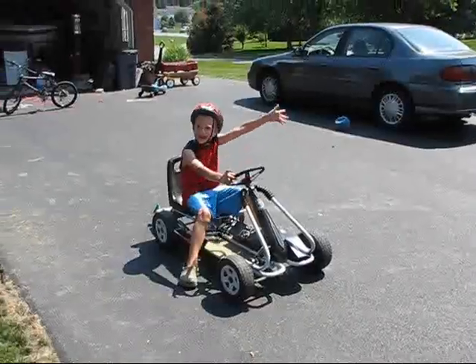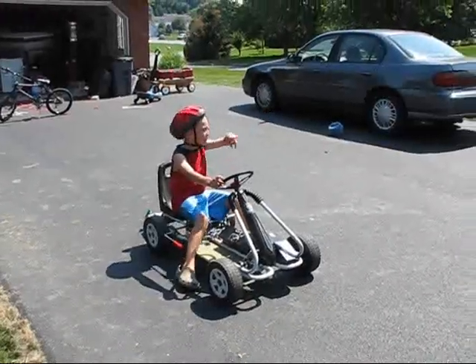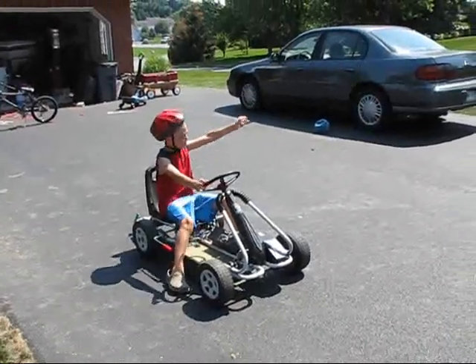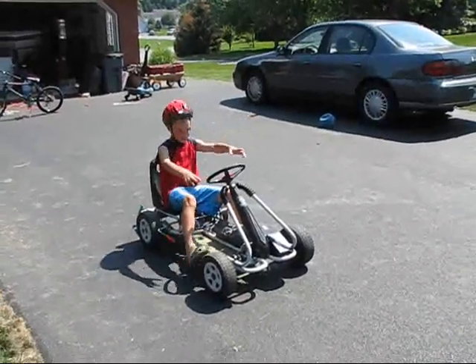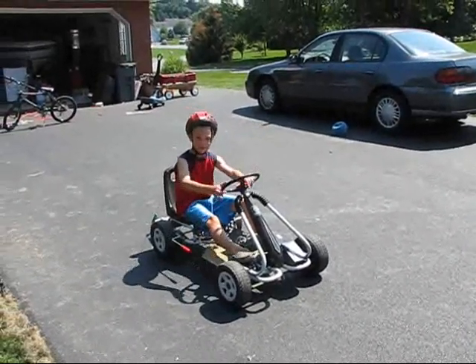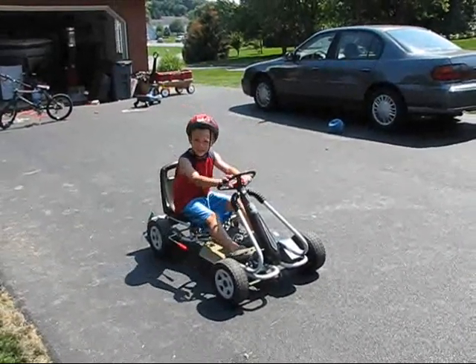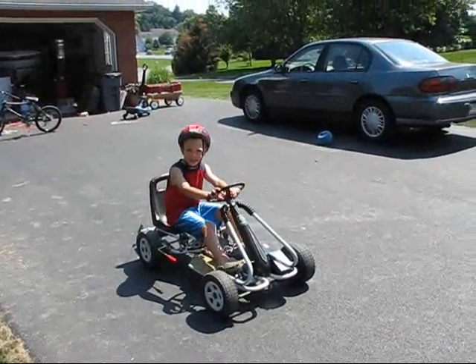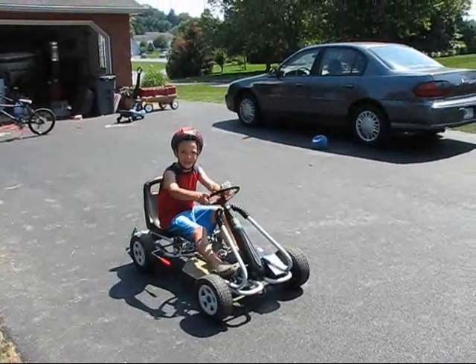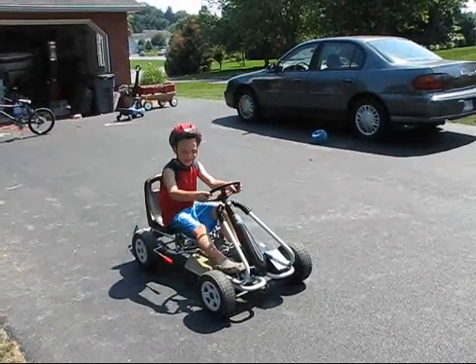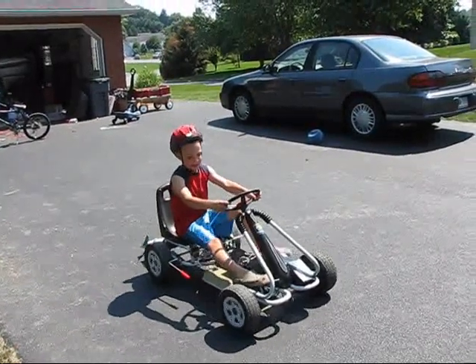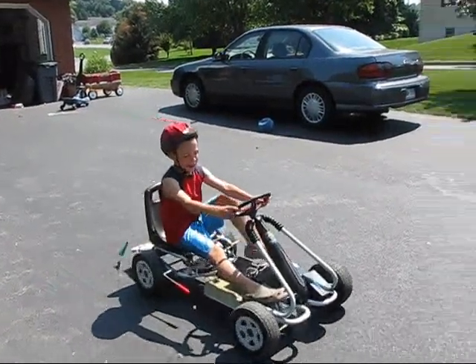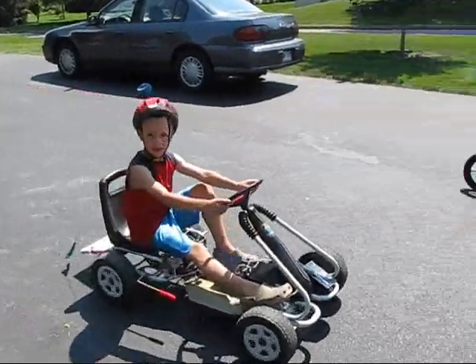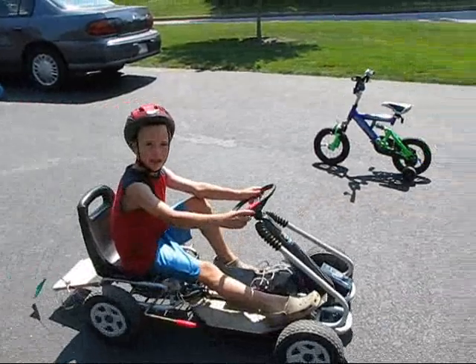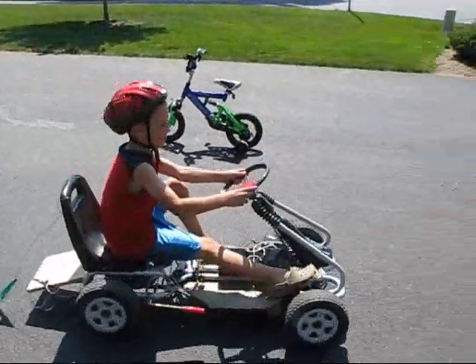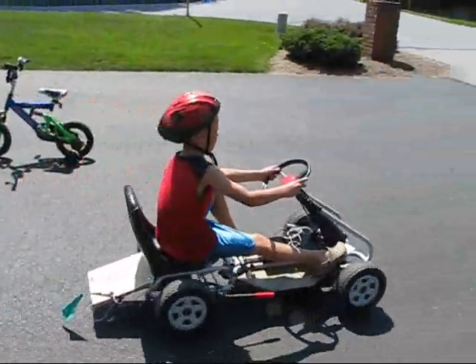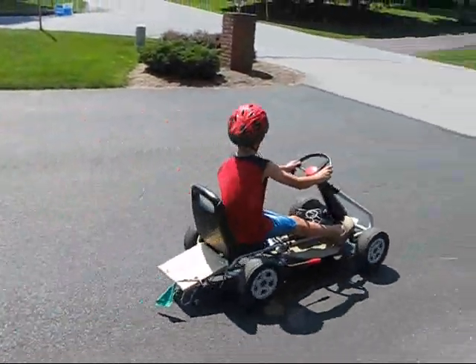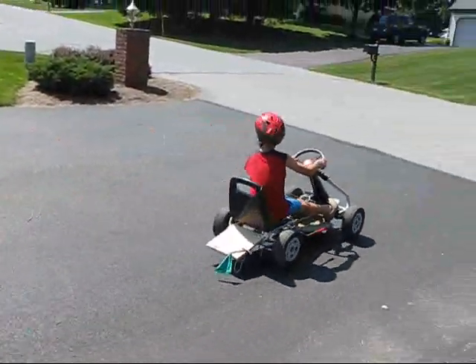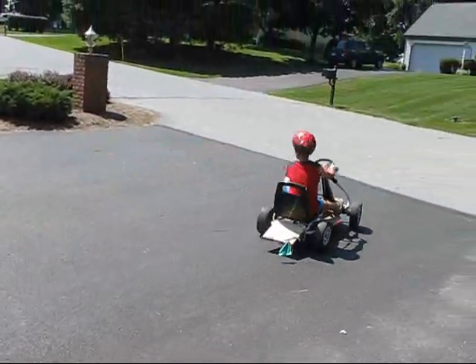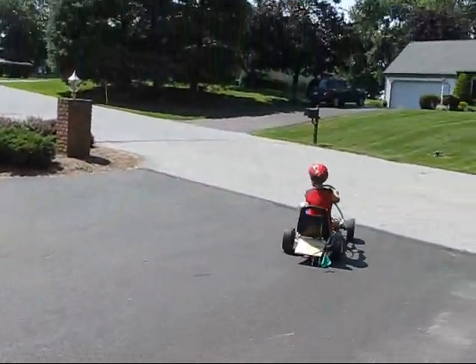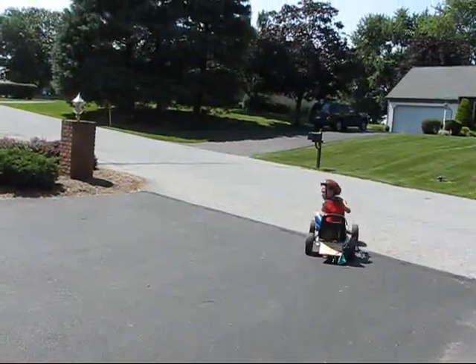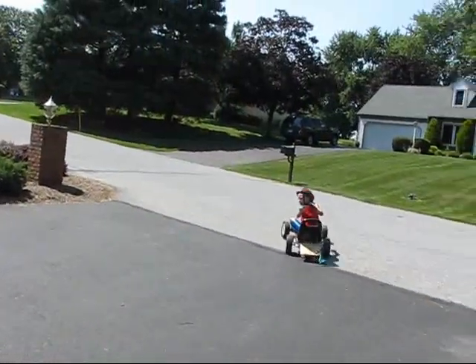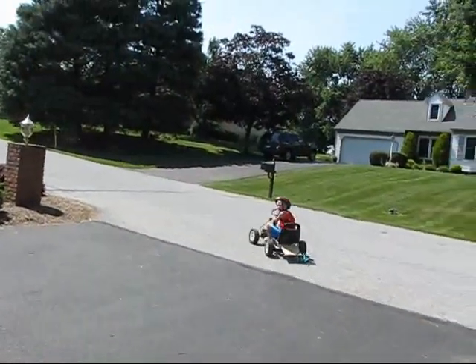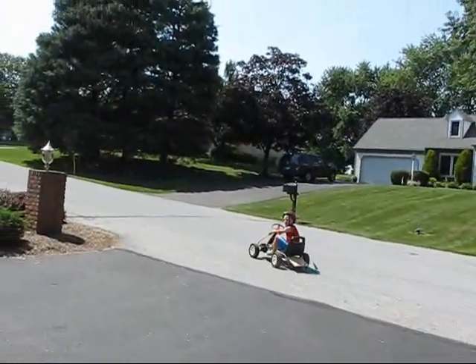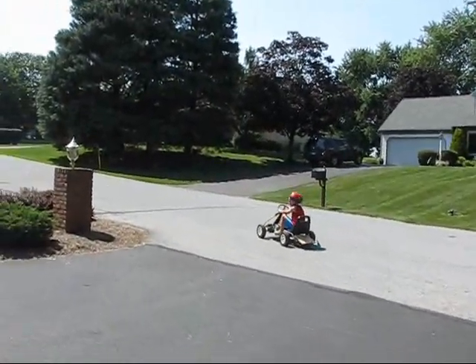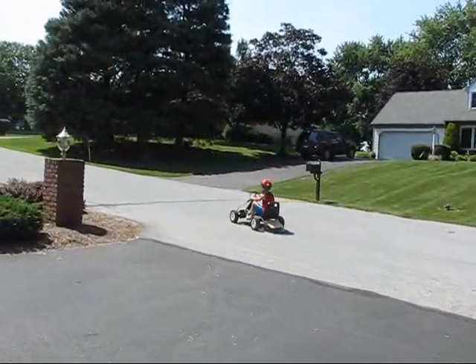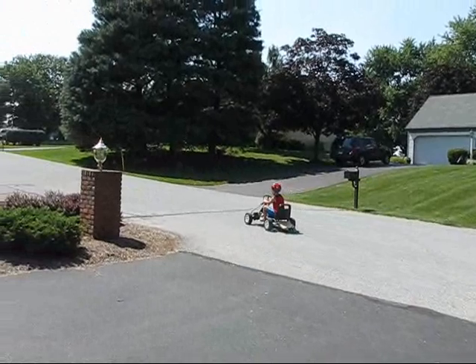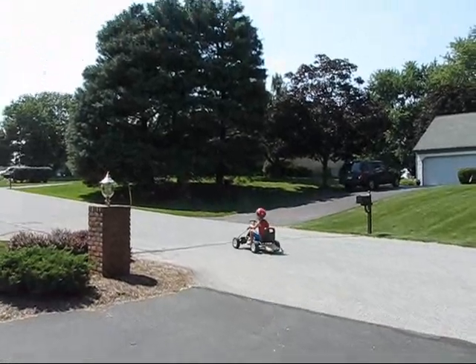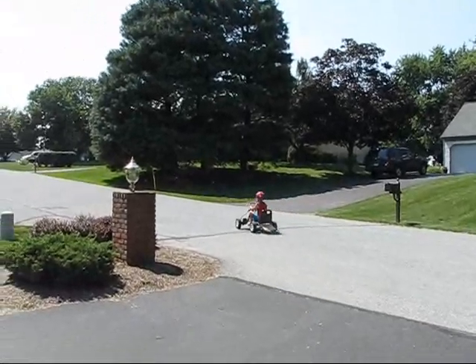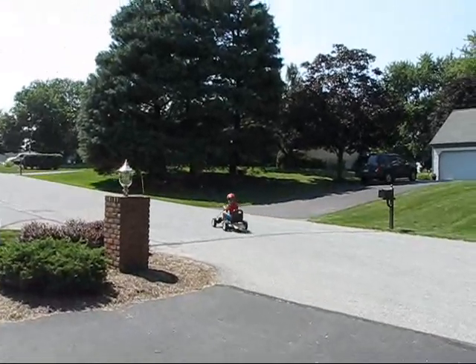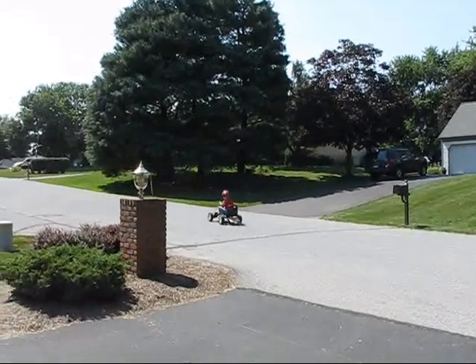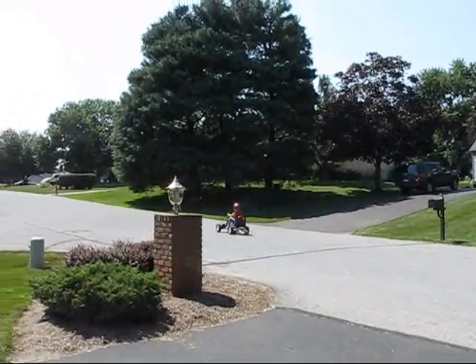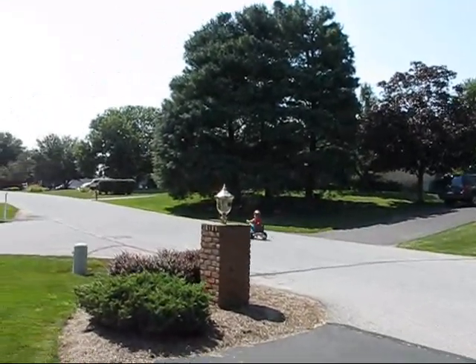Ok Collin, trial two. Ok, go up and back. Batteries are half dead now, batteries are redistributed to the front.